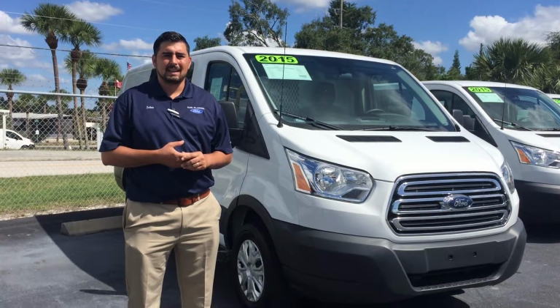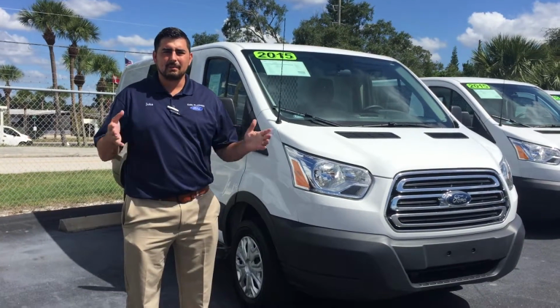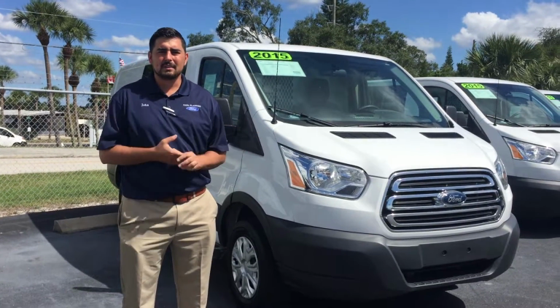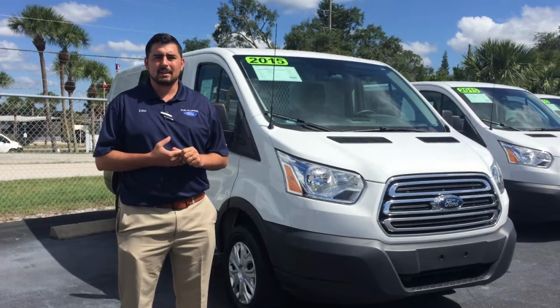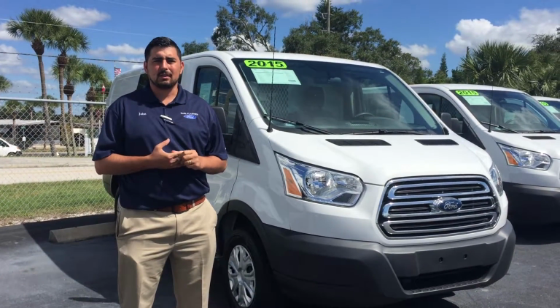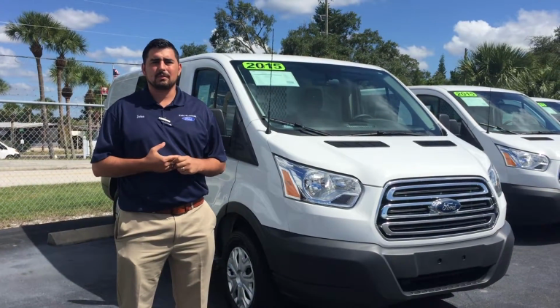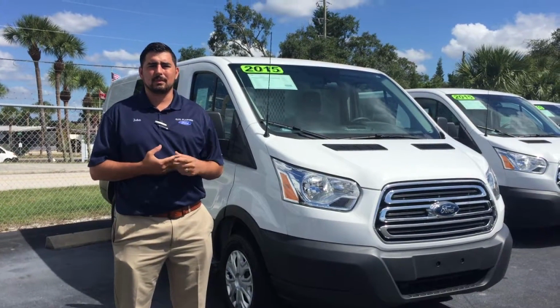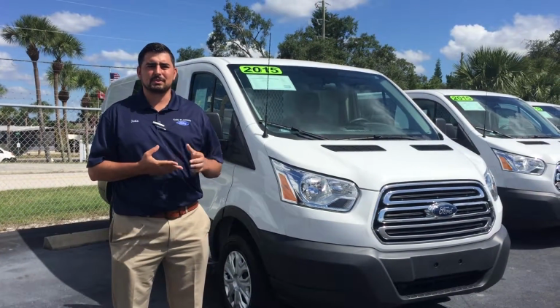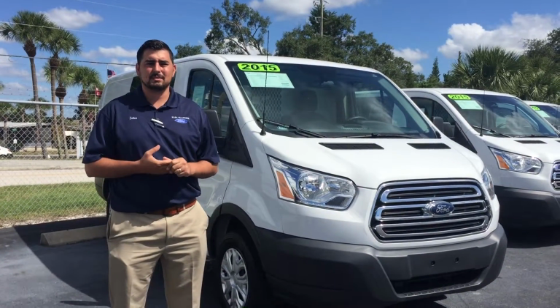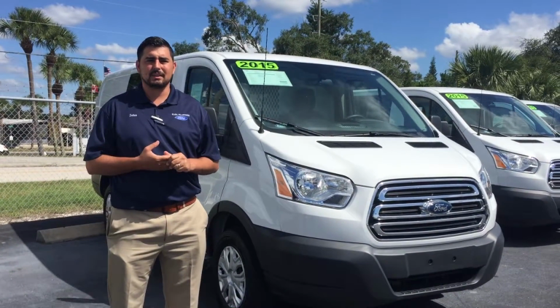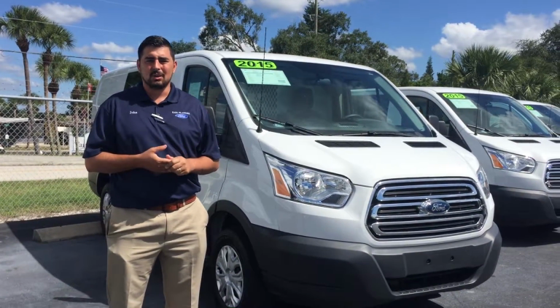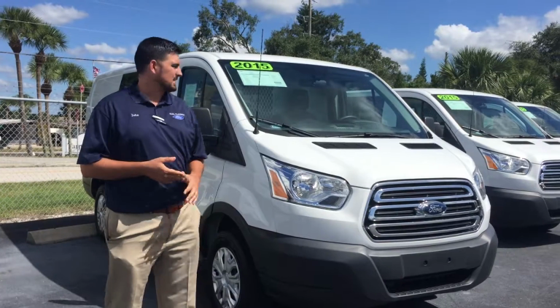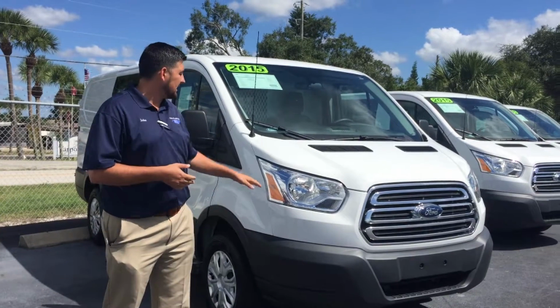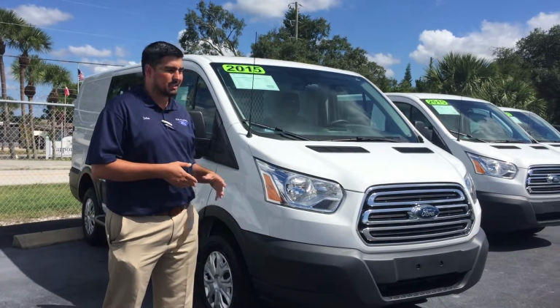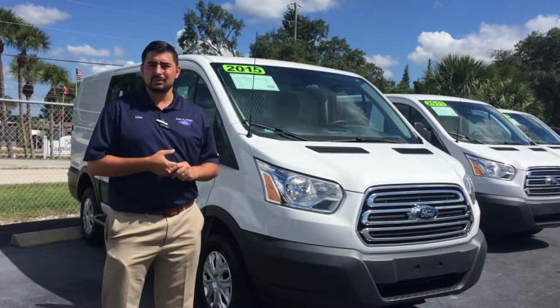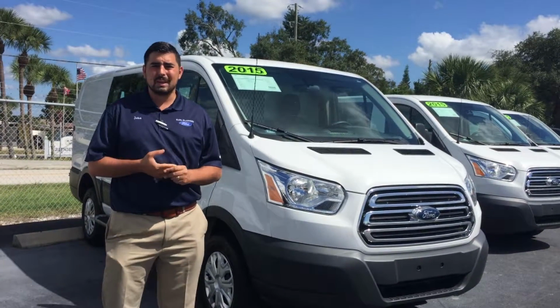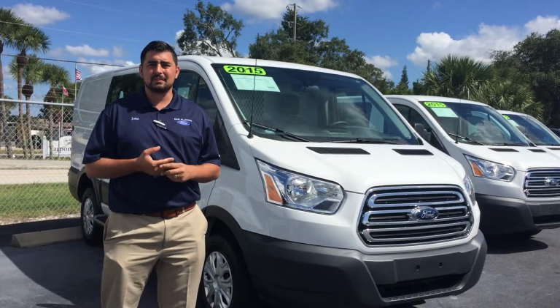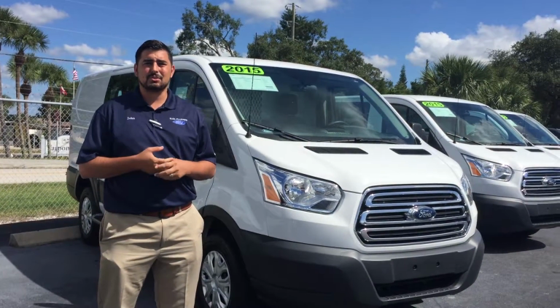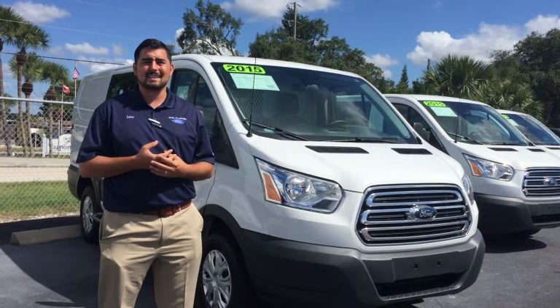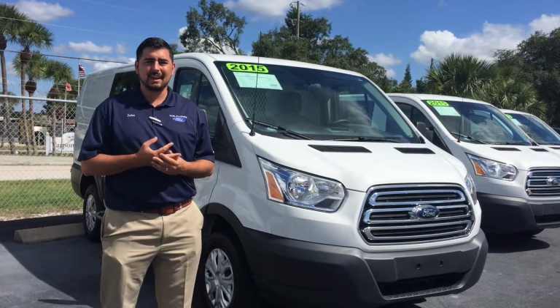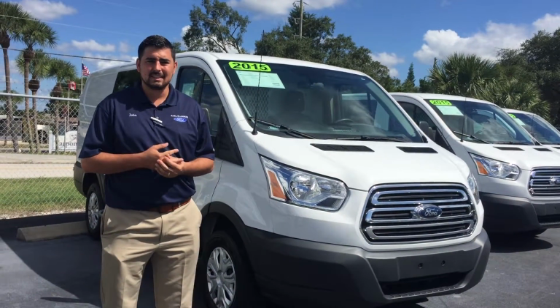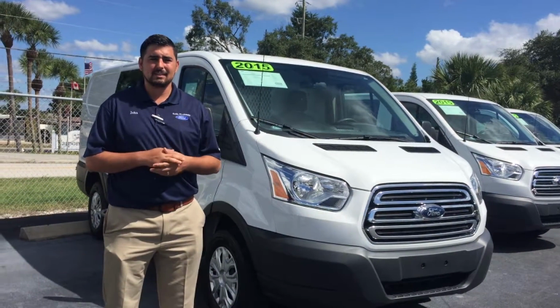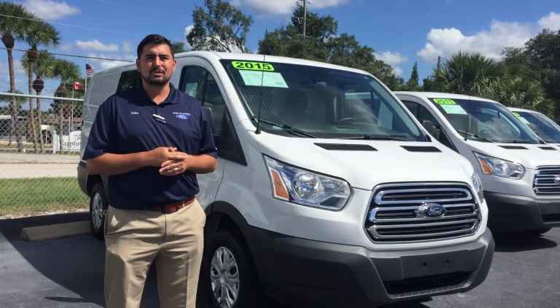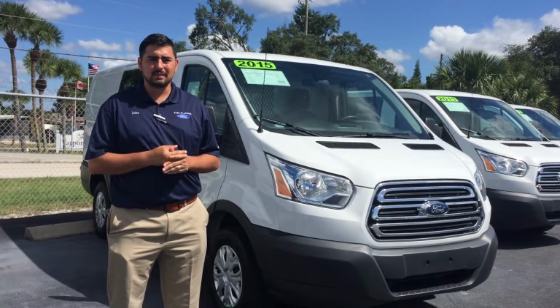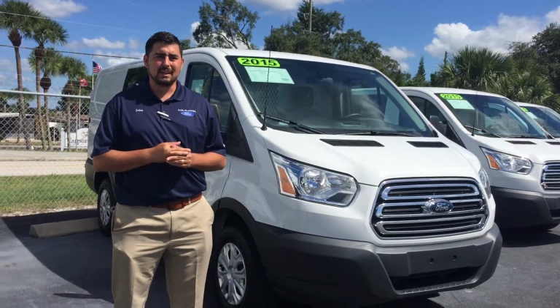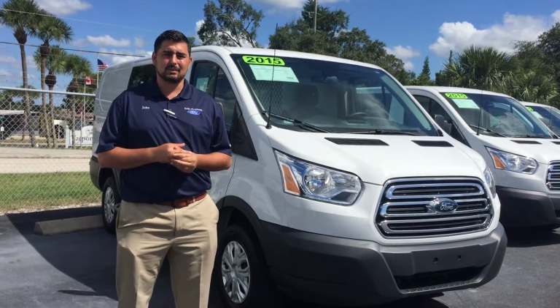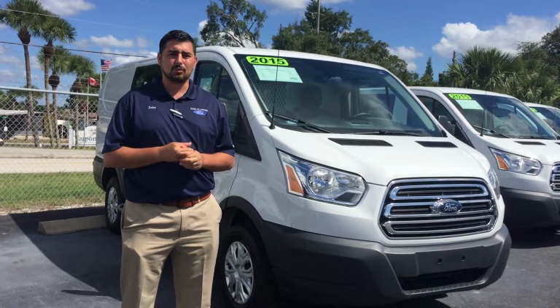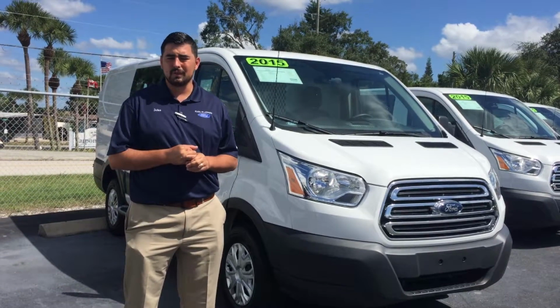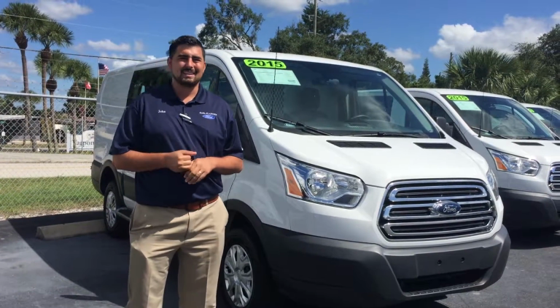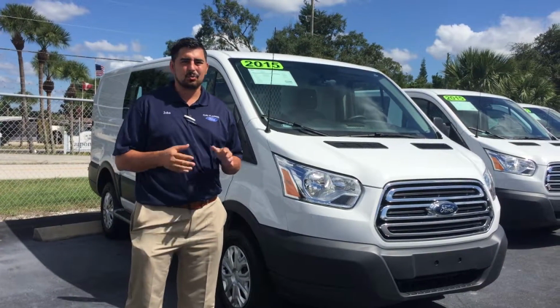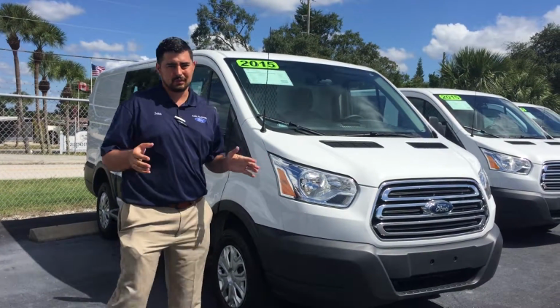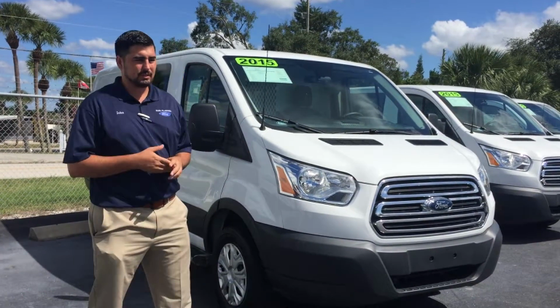Hi, my name is John Gammon at Carl Flammer, Florida. I'm a commercial salesman here. We got some nice used 2015 Transit vans. These are 250 vans, low roof, great for storage.